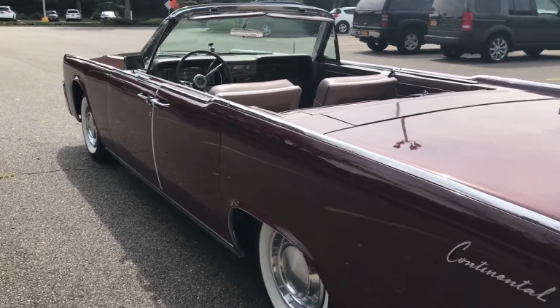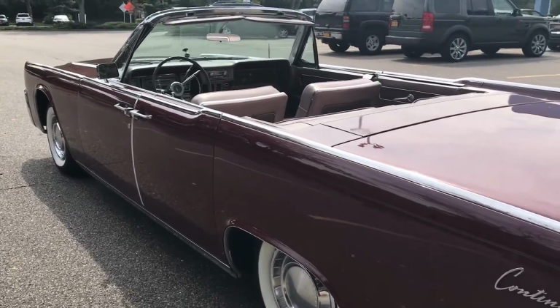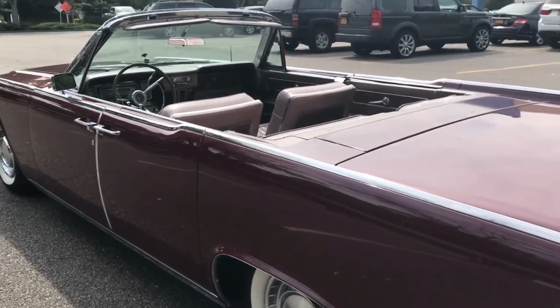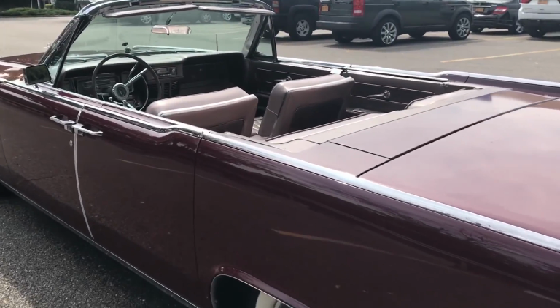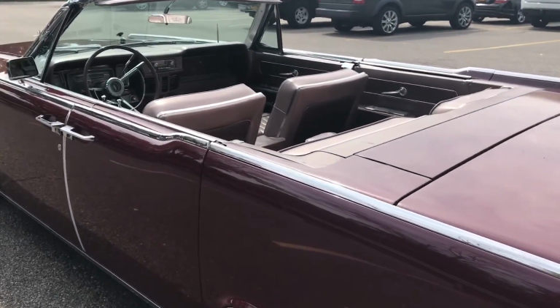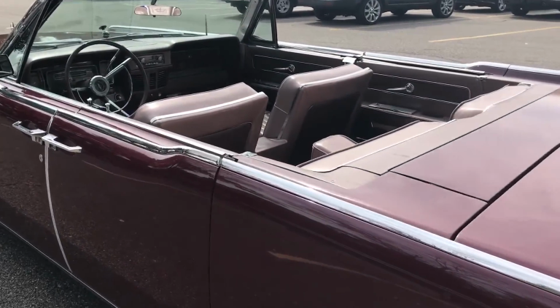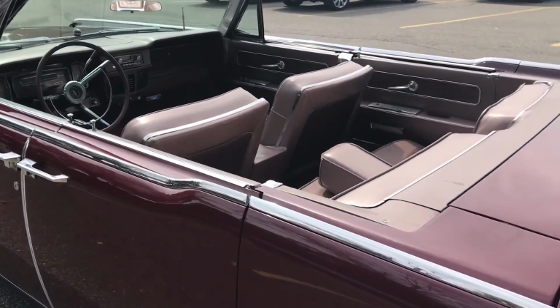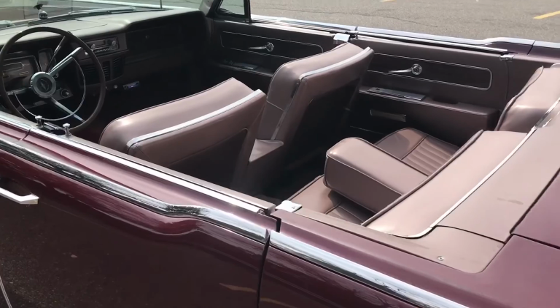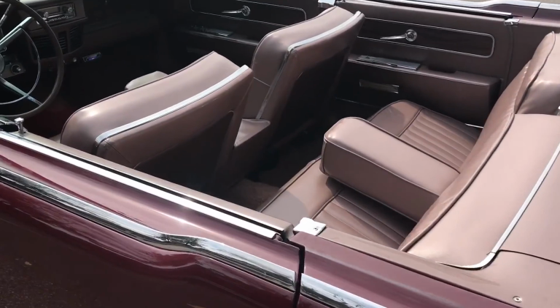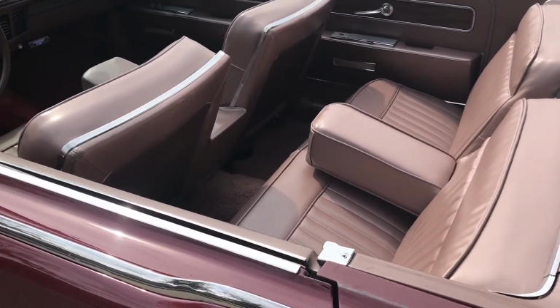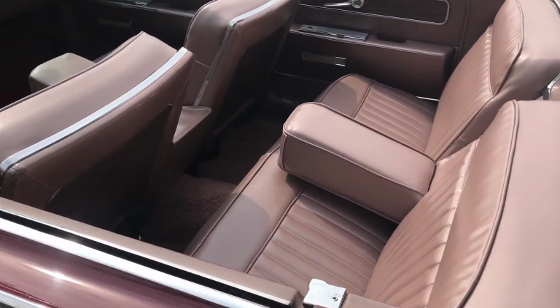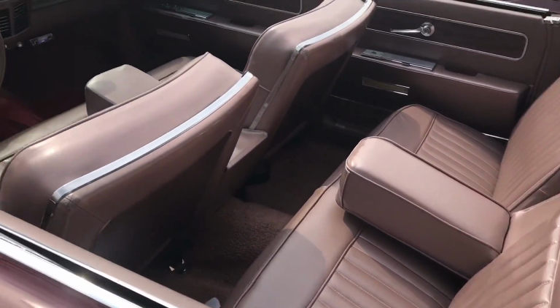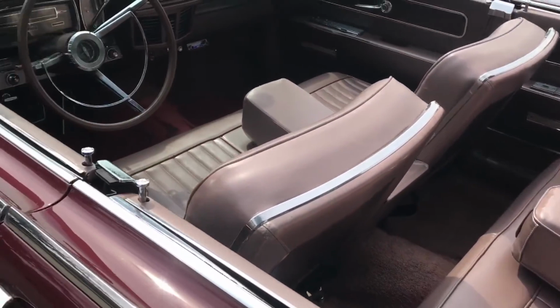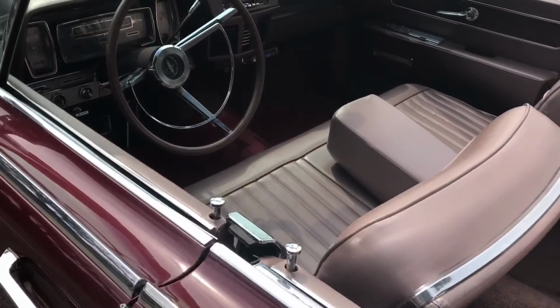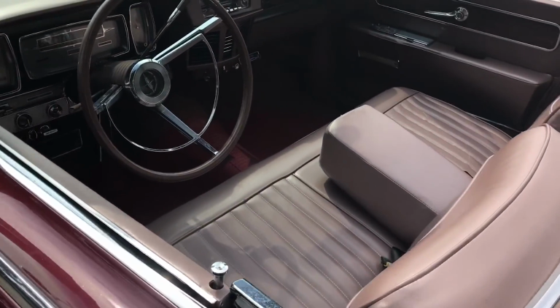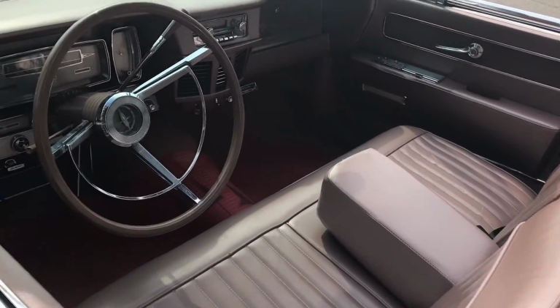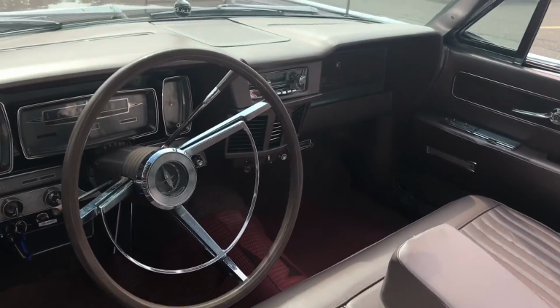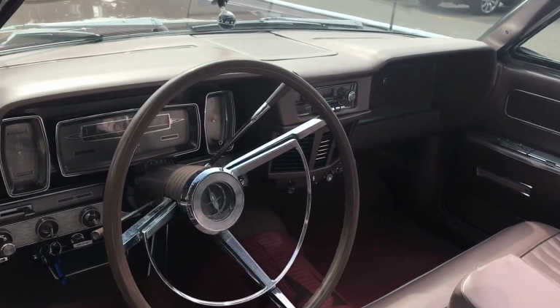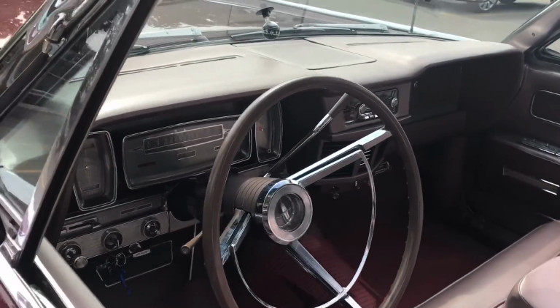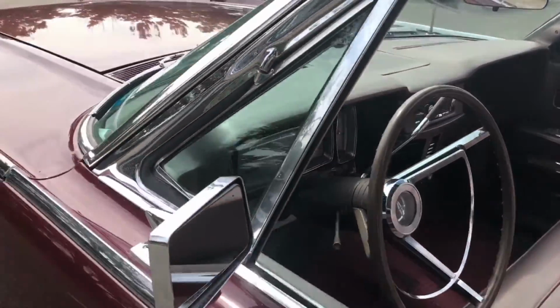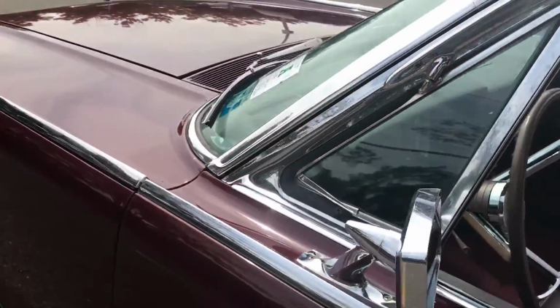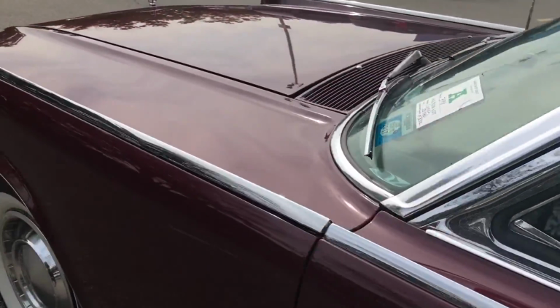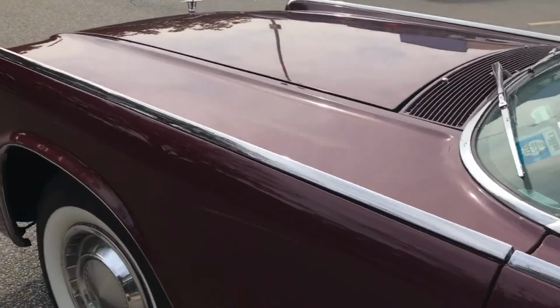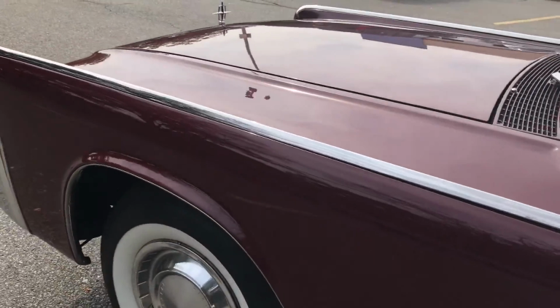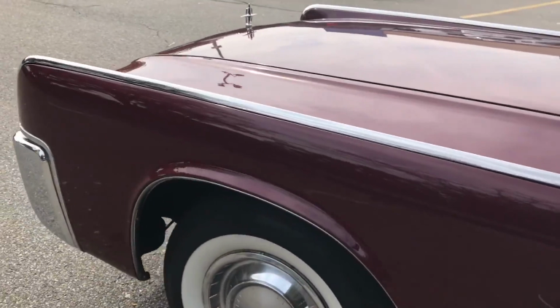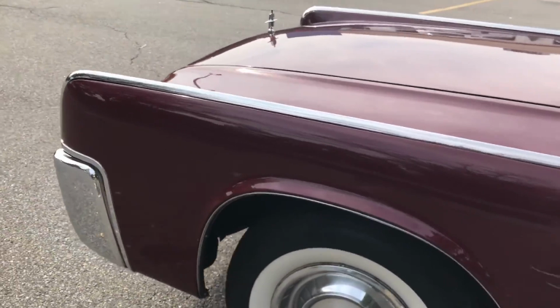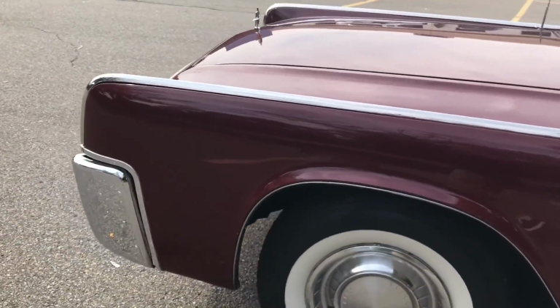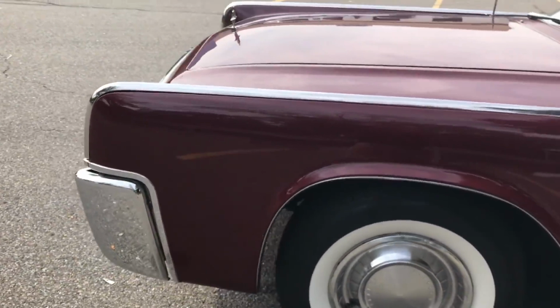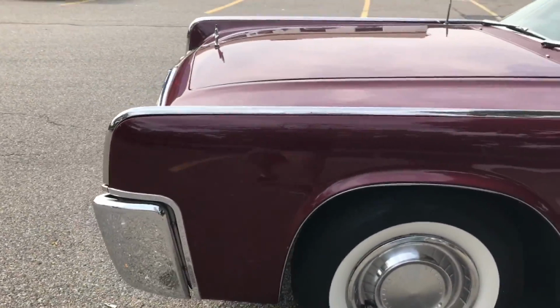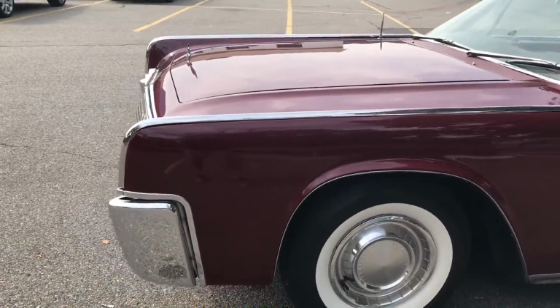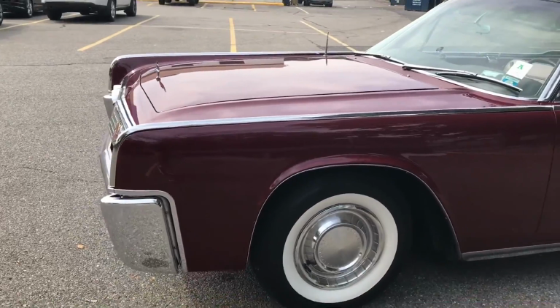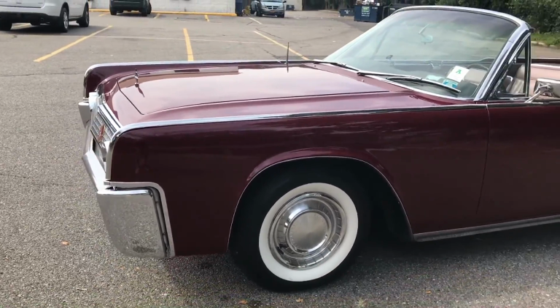This is the rare suicide door Lincoln Continental convertible. You can see the seats are in excellent condition, and the dash looks great. This is a factory air conditioning car. It has power windows, power seat — loaded to the max.